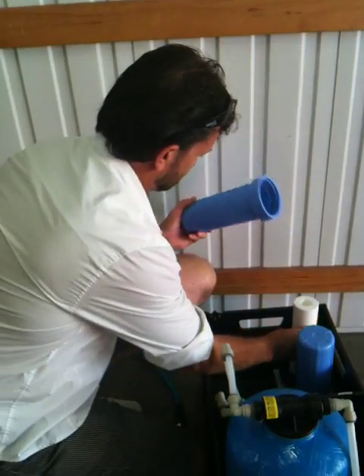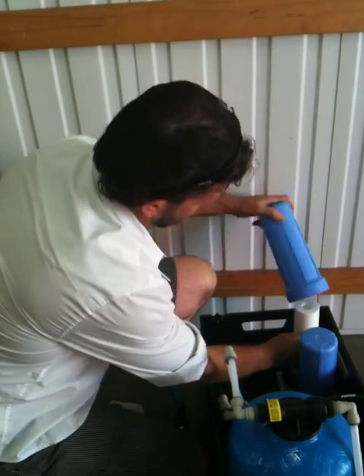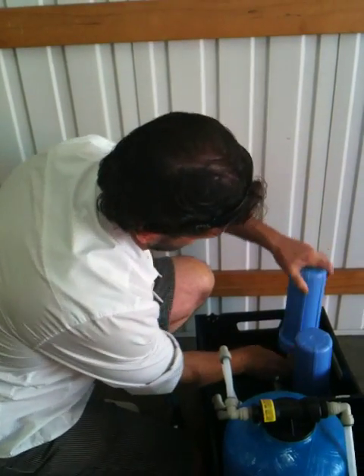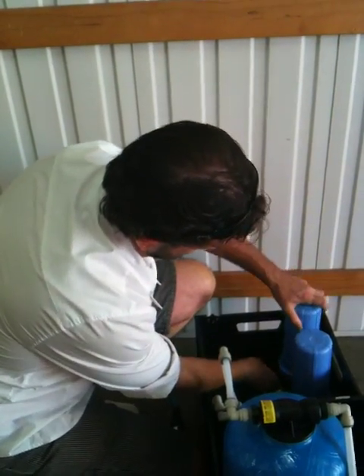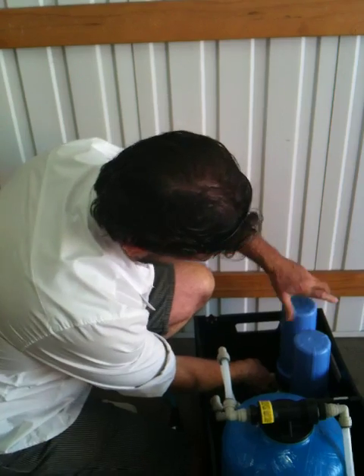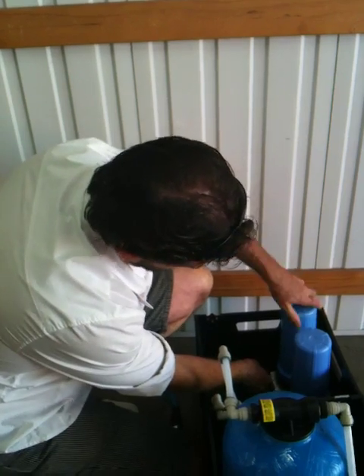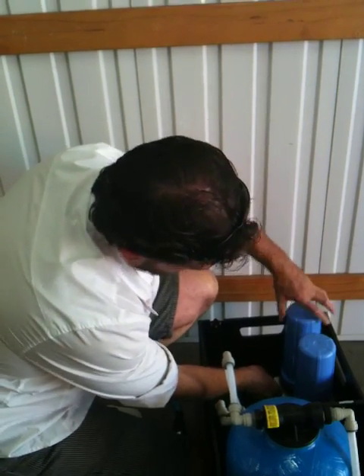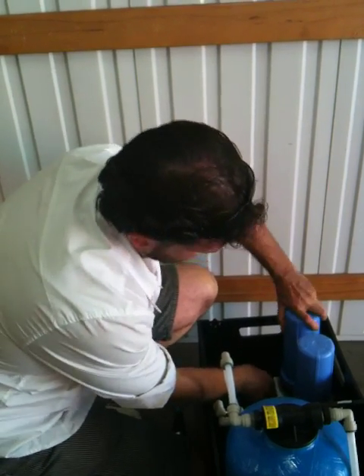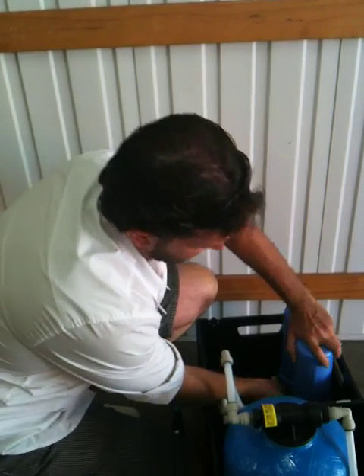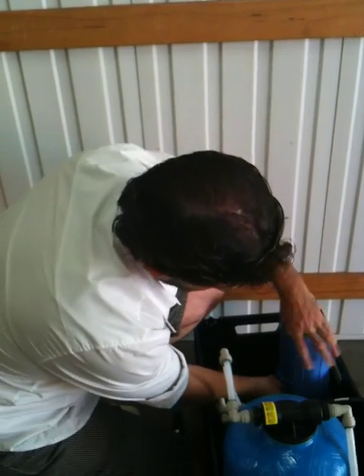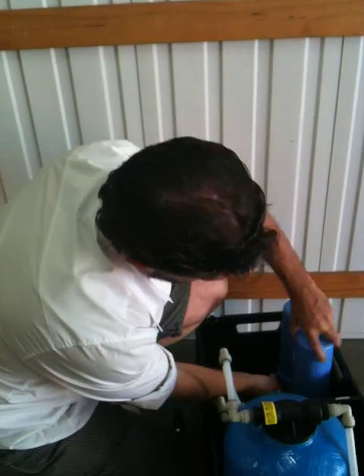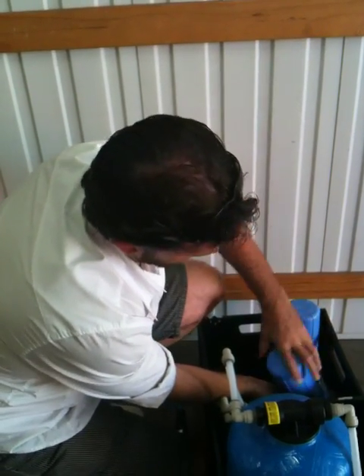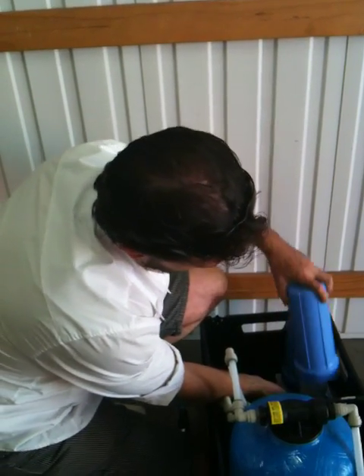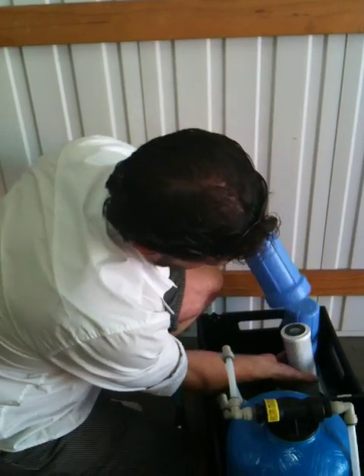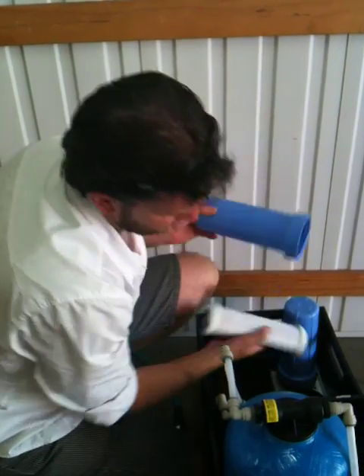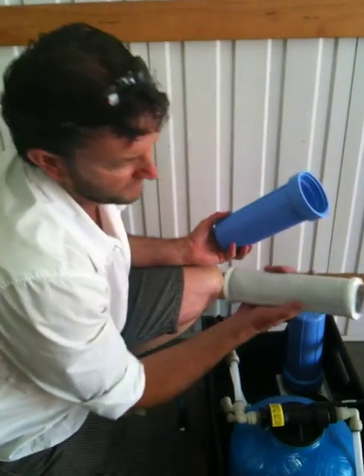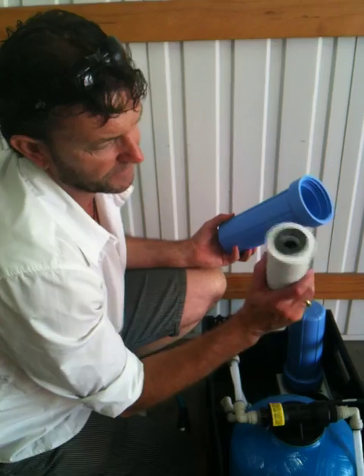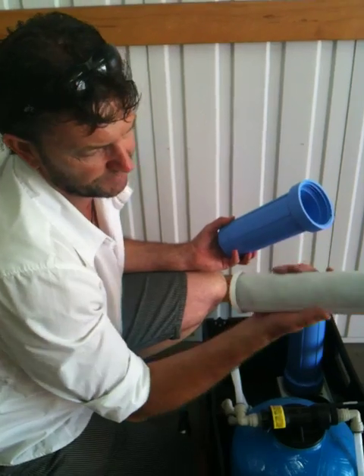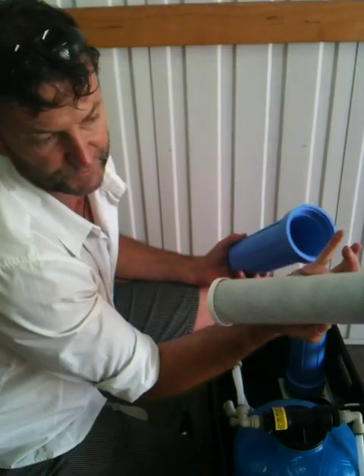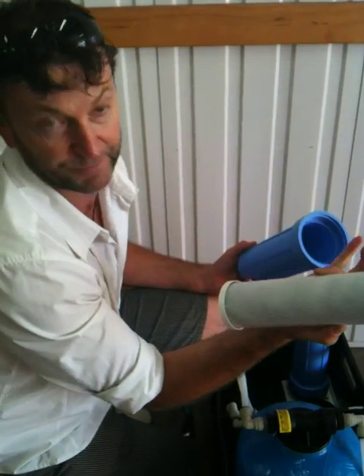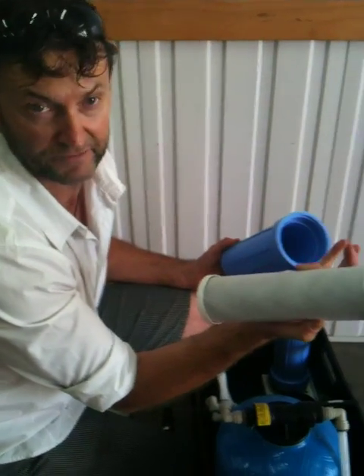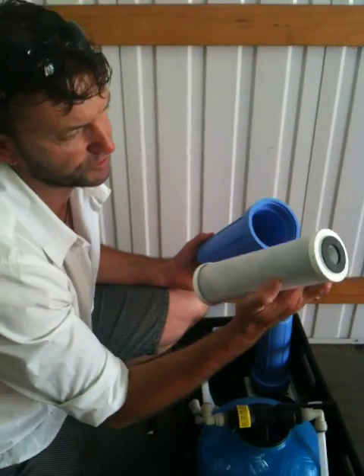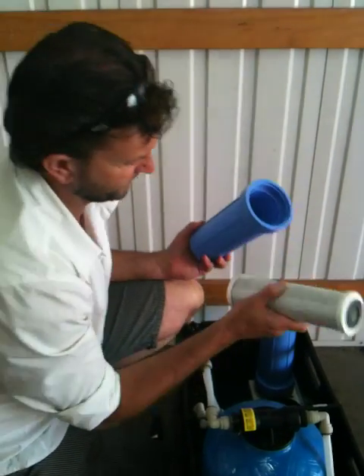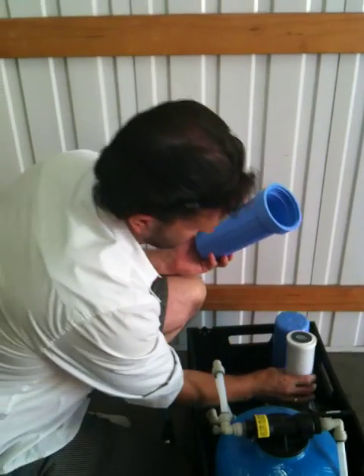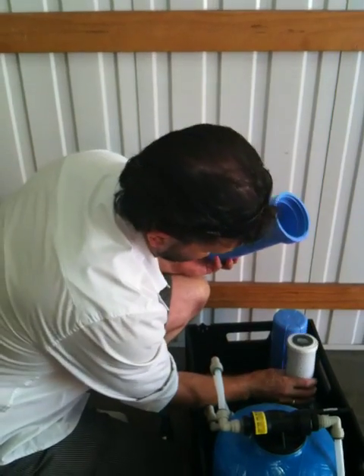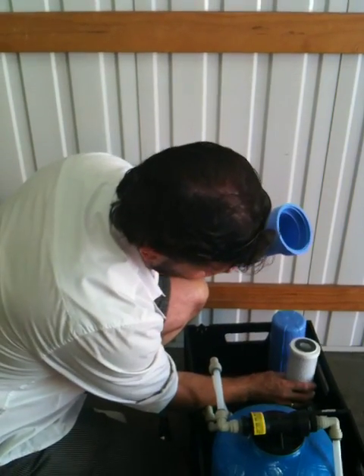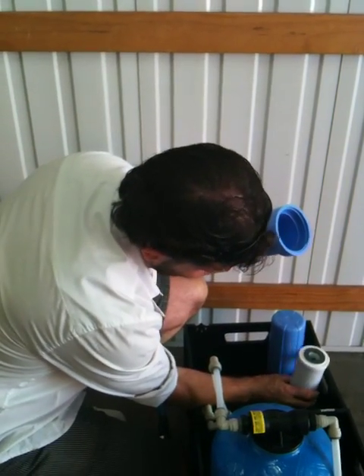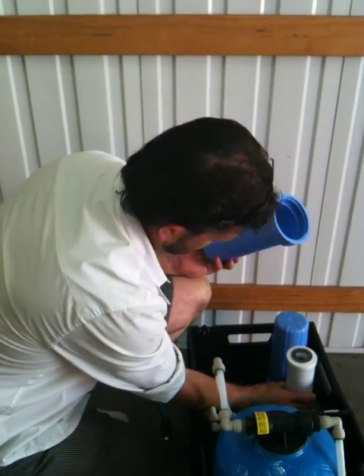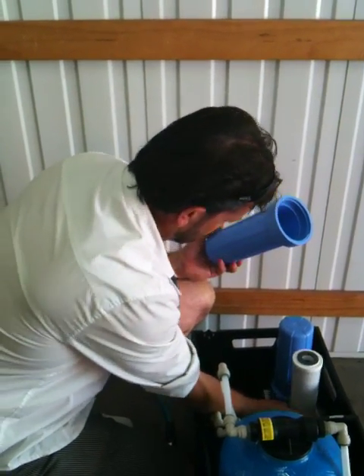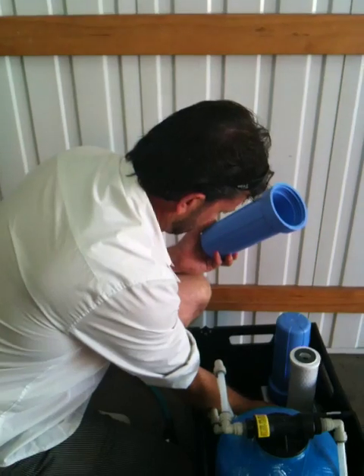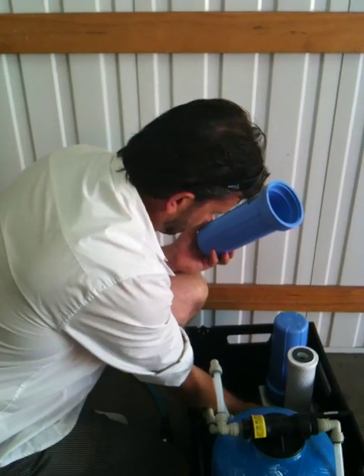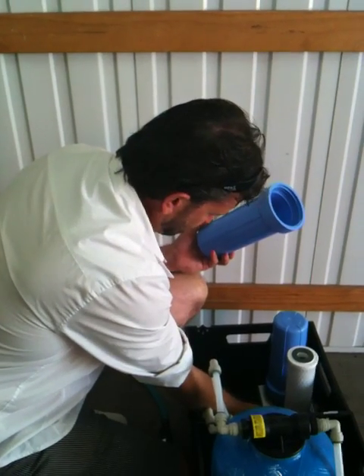So just put that there and just hand tight. And then similarly, the carbon. So that's what a carbon filter looks like. I'll just put that on there. Make sure your o-ring is good.